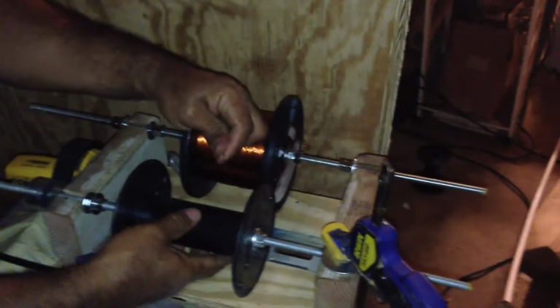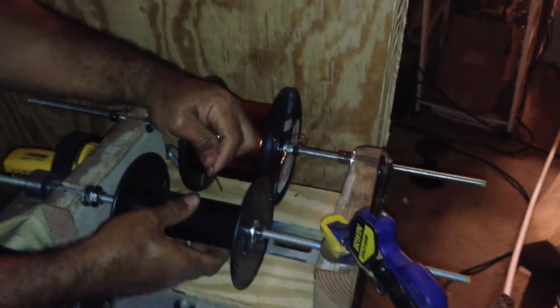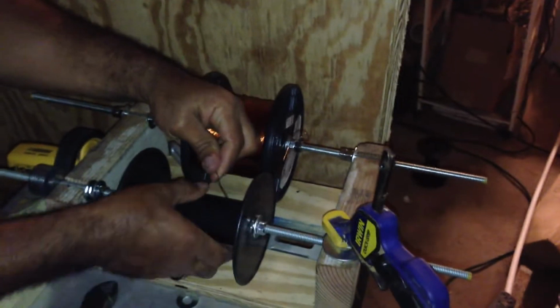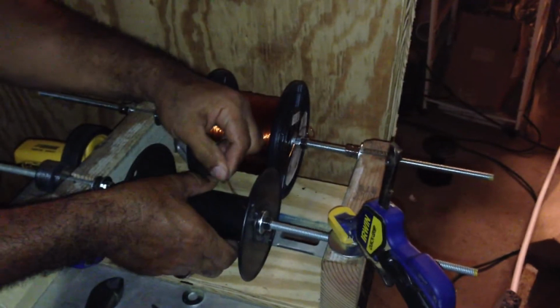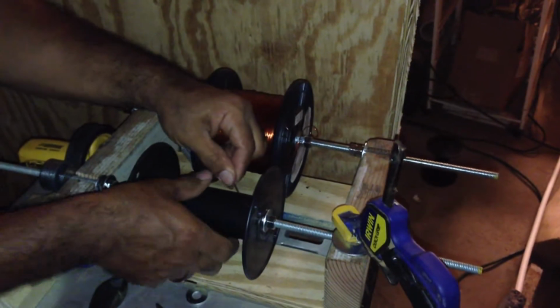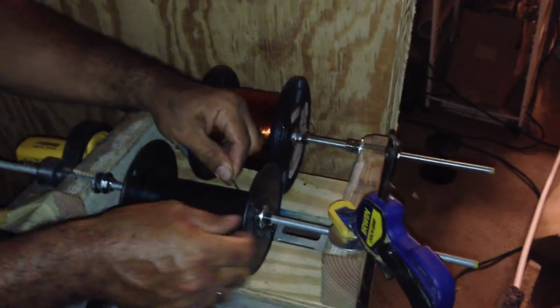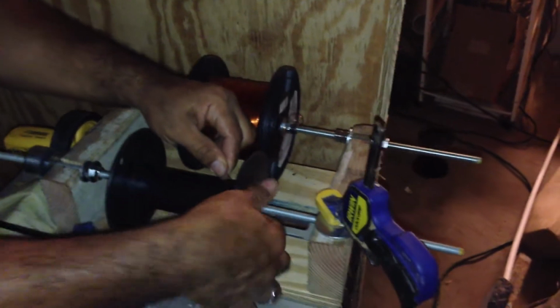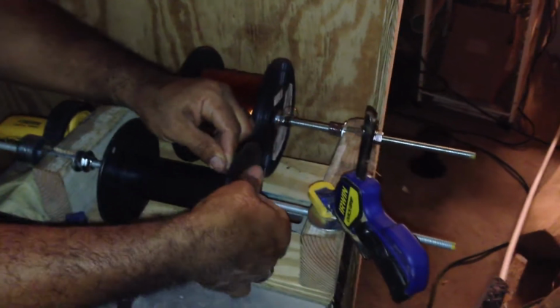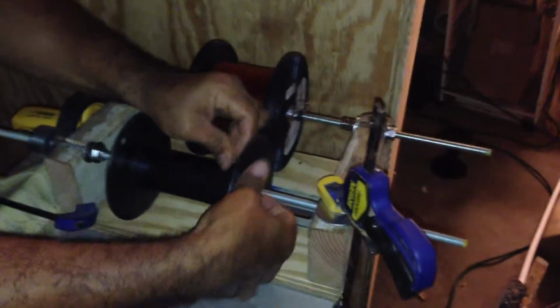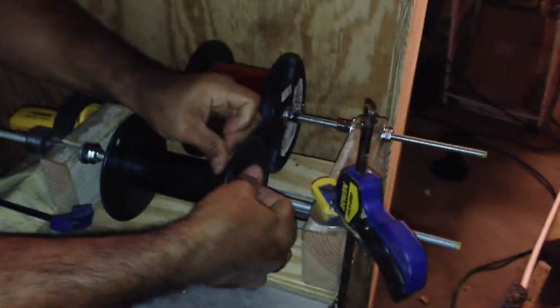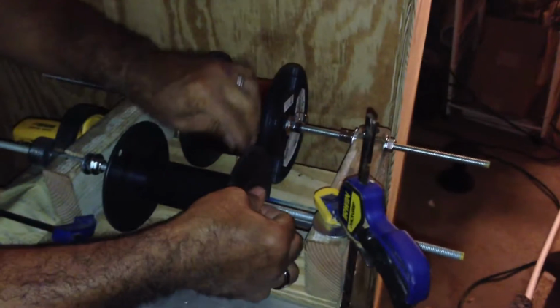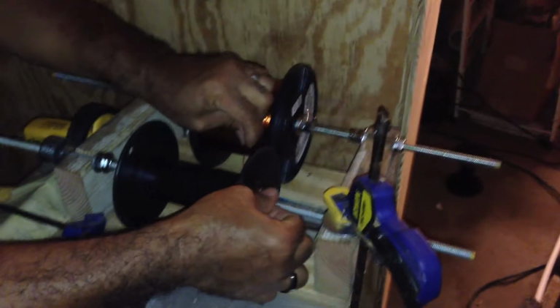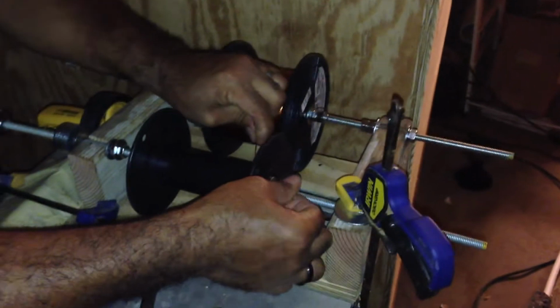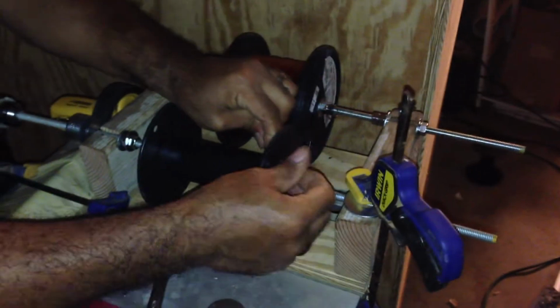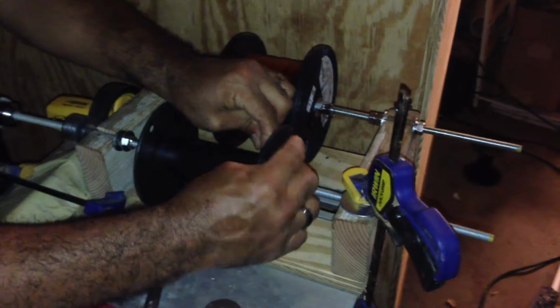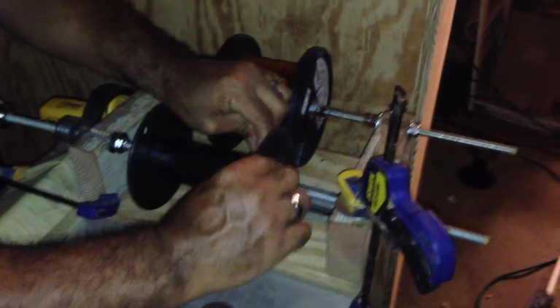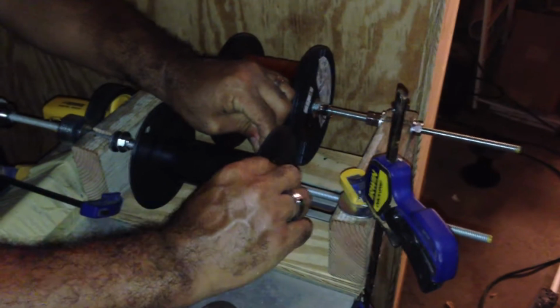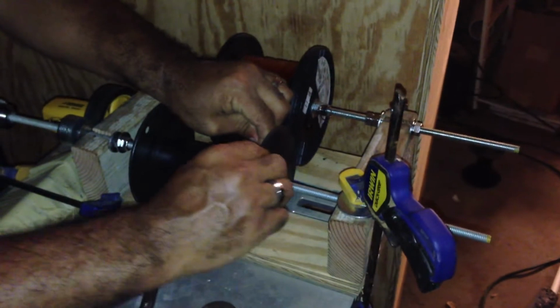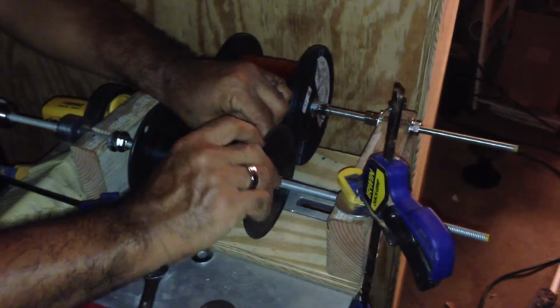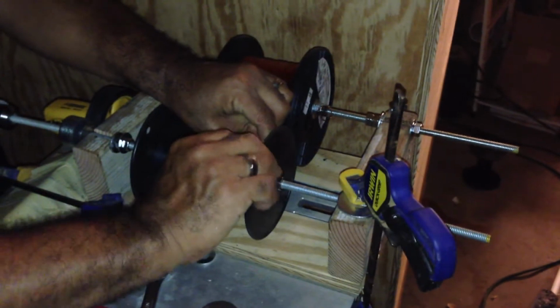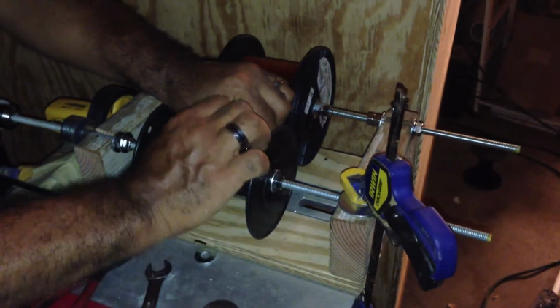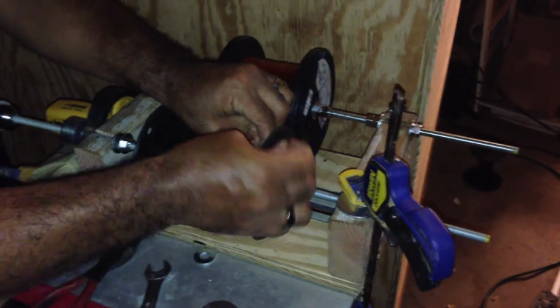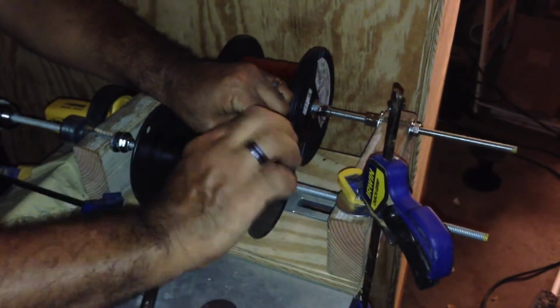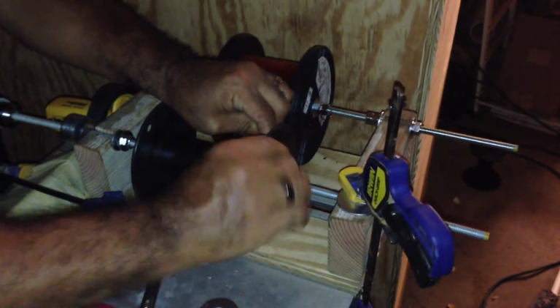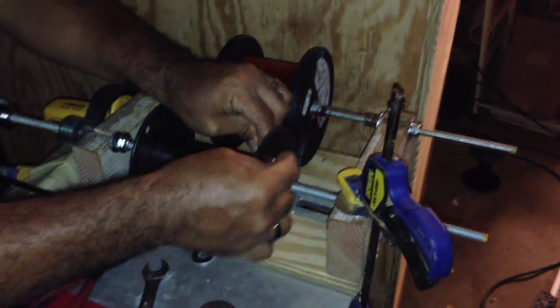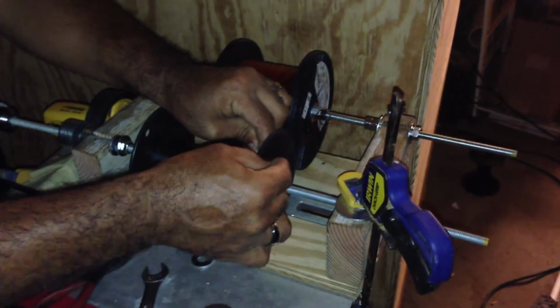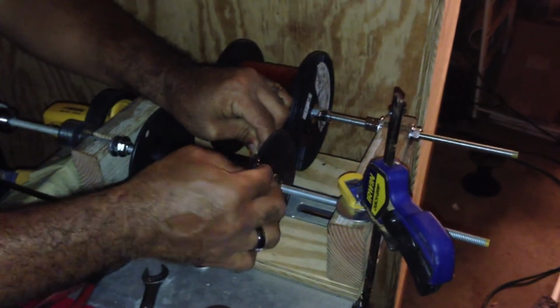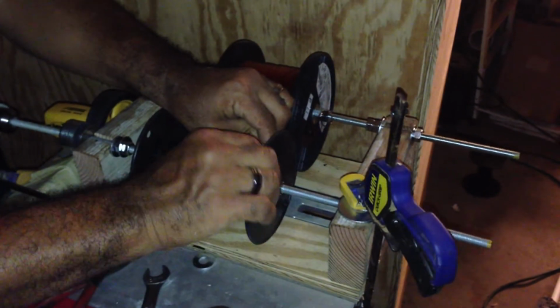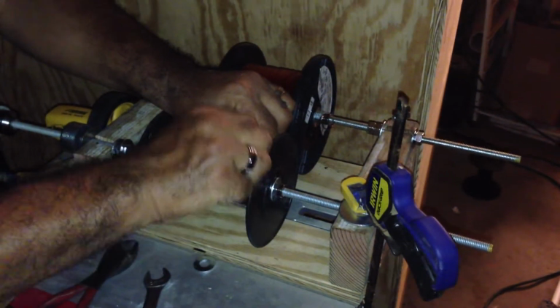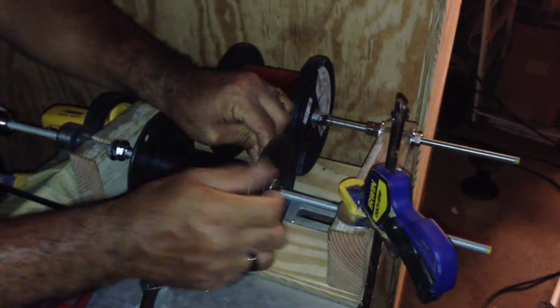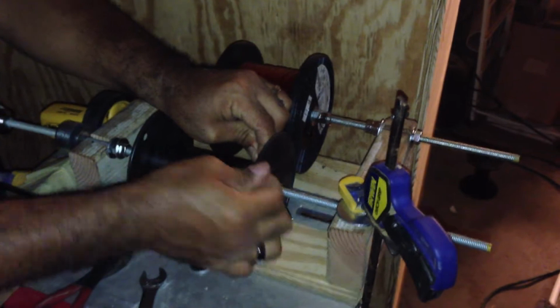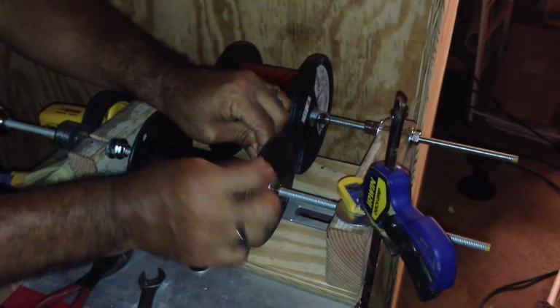You have to try and be careful with this. If you take the tension off the wire, it'll just unravel and it'll make a mess.